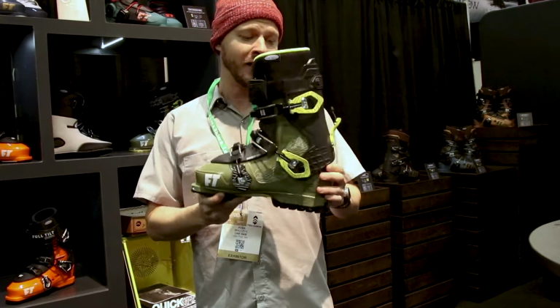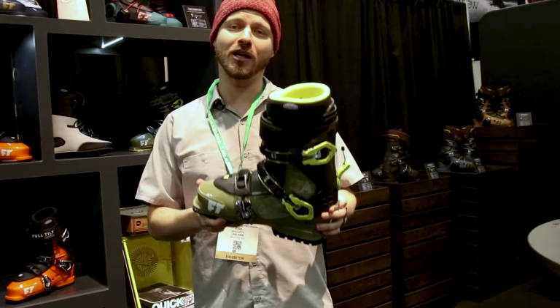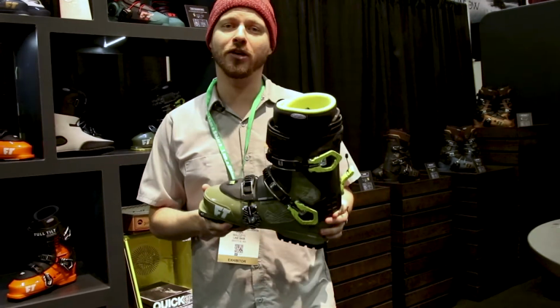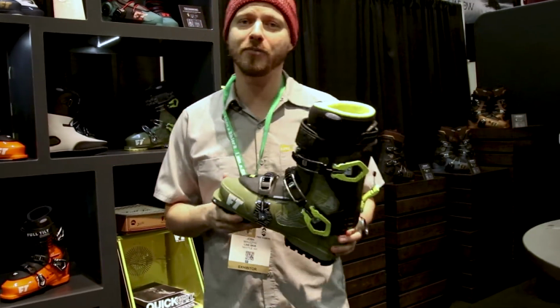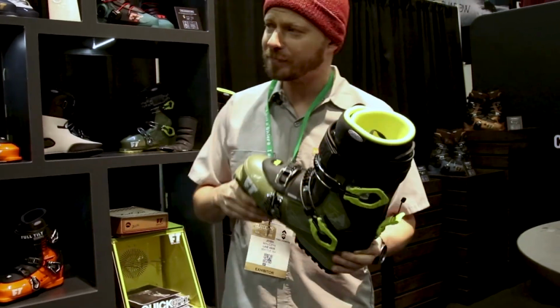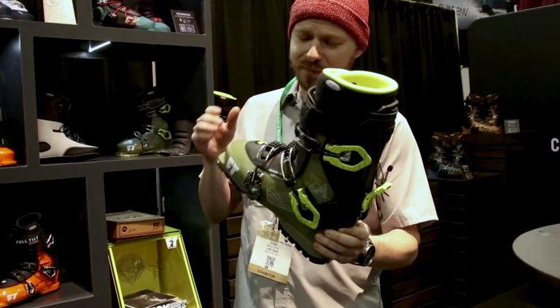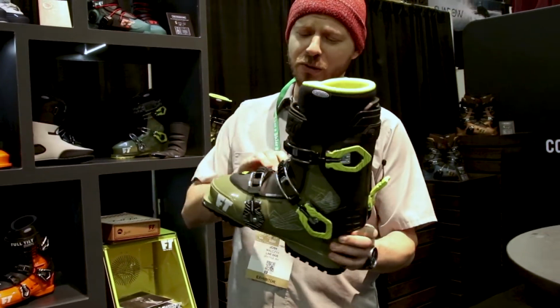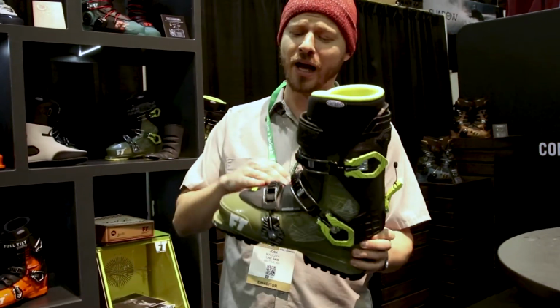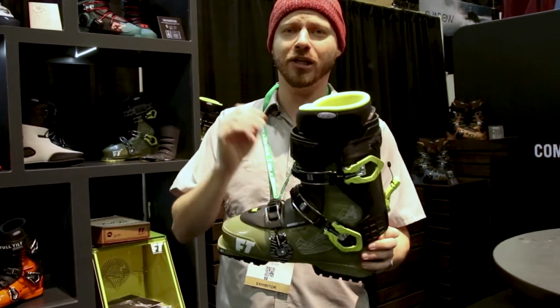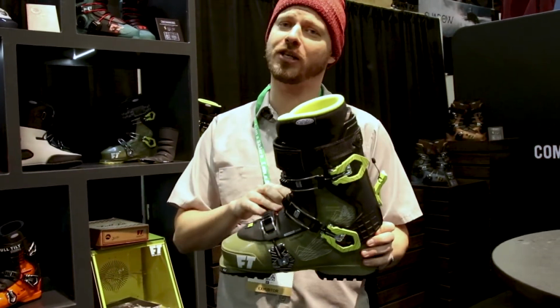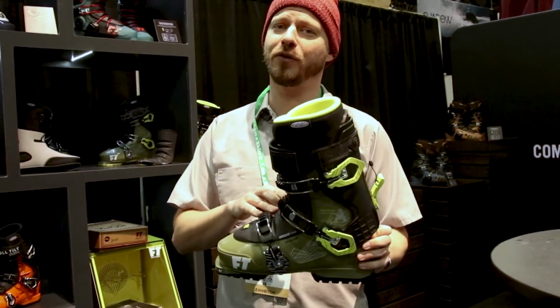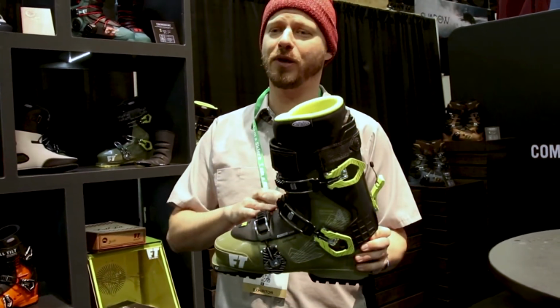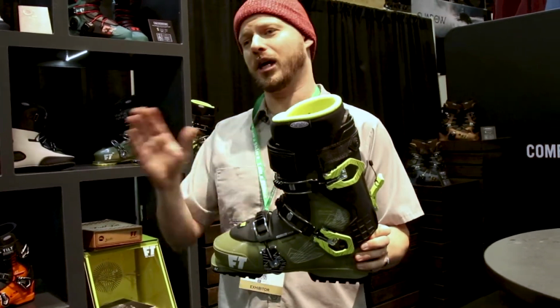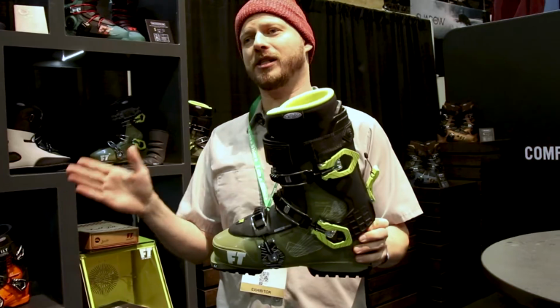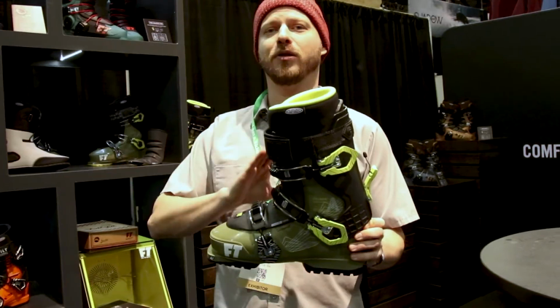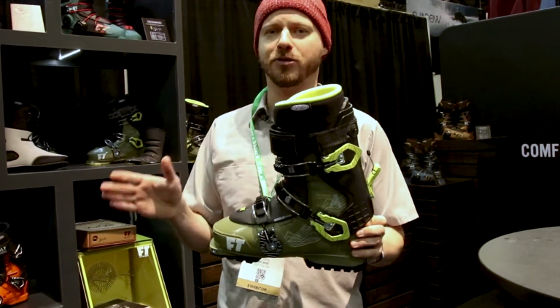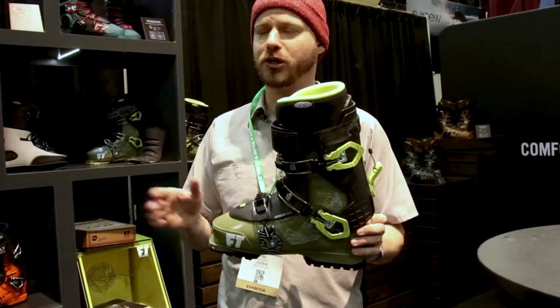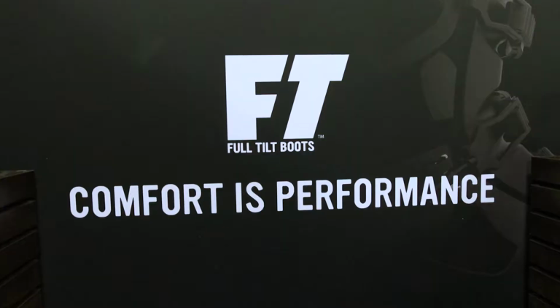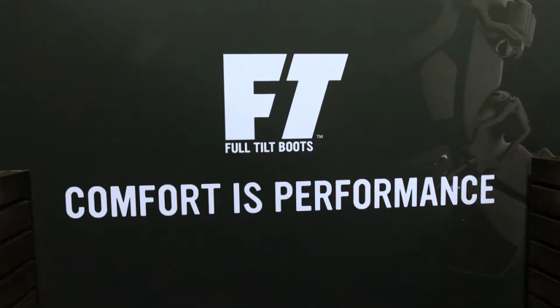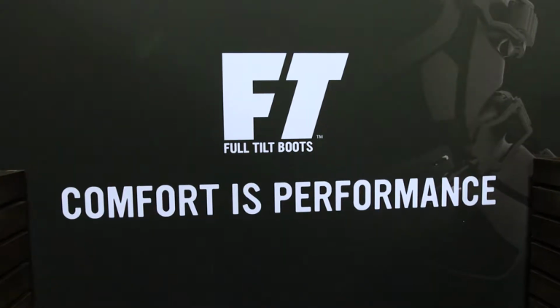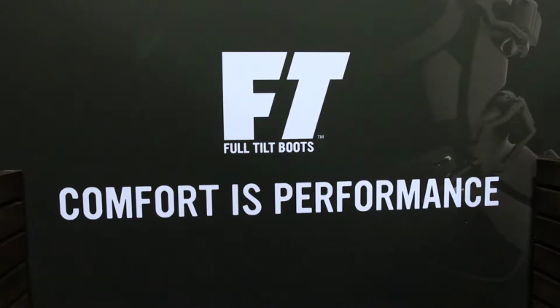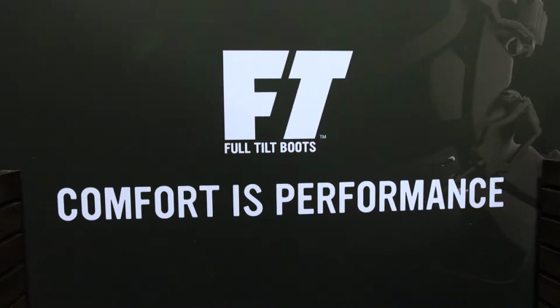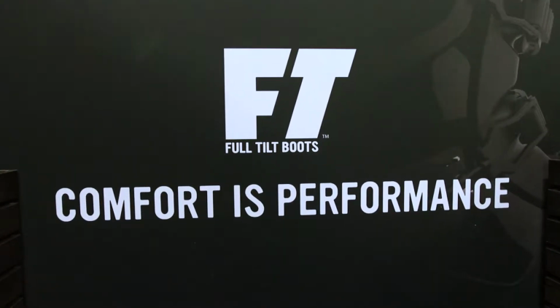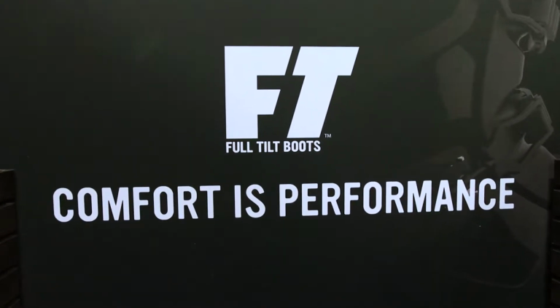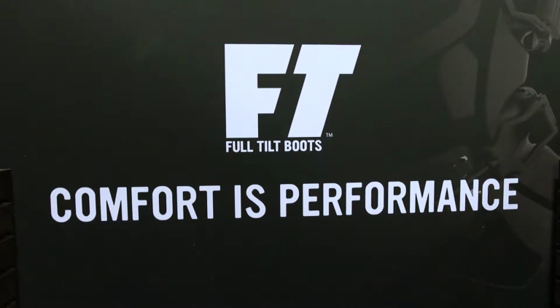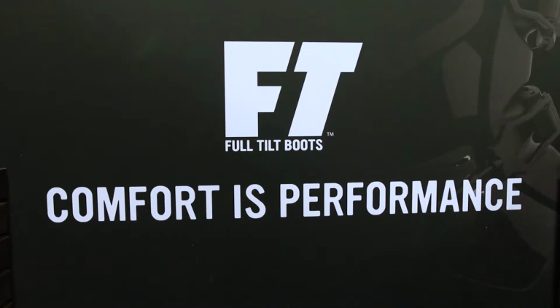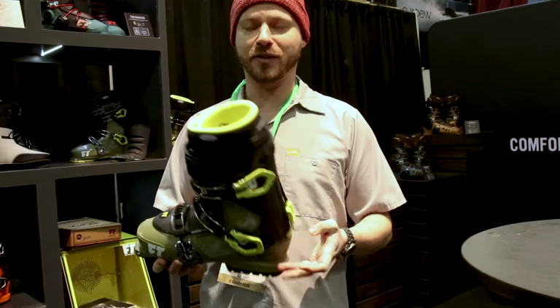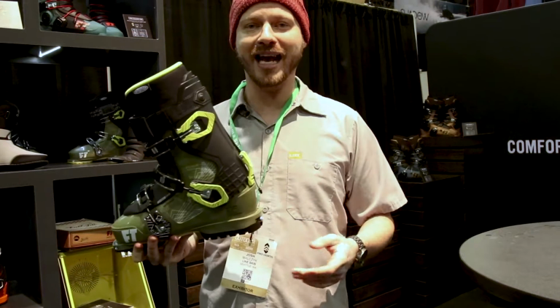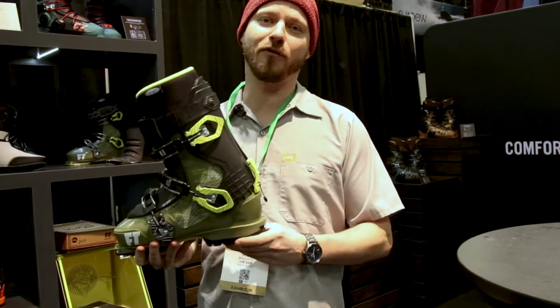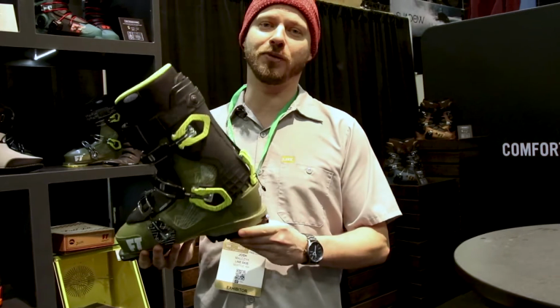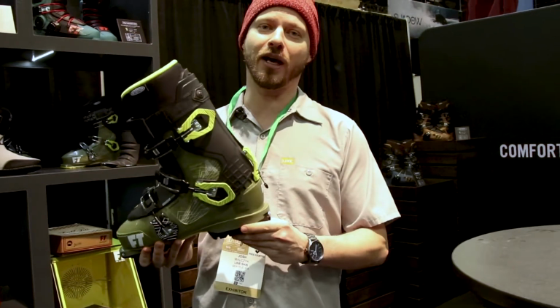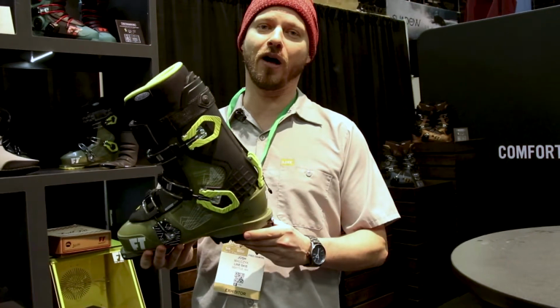It's about 1700 grams with the tongue on. You take the tongue off when you go up the hill, get about 60 degrees range of motion, run up the hill, come ski down, and you're not sacrificing any performance with this thing at all.